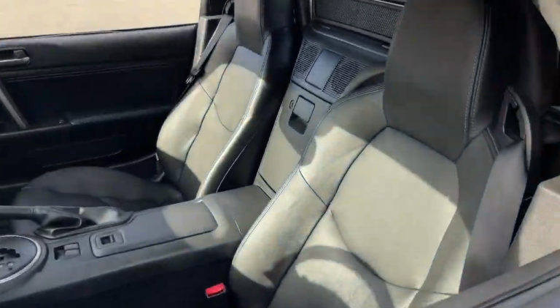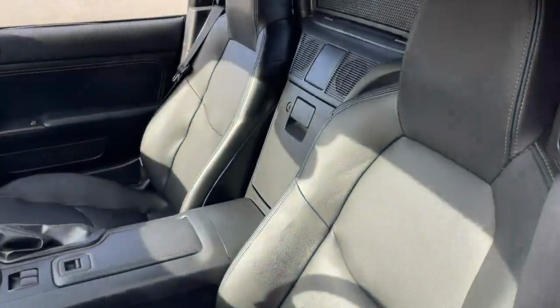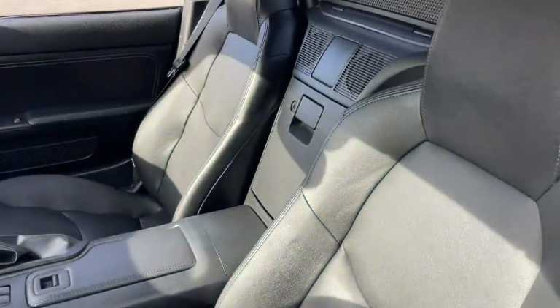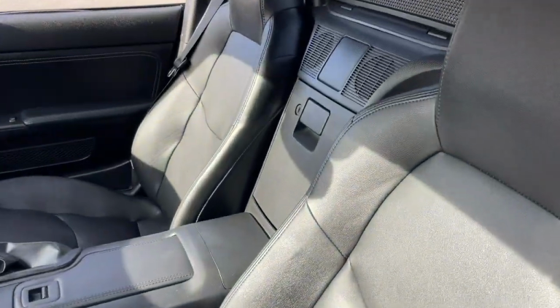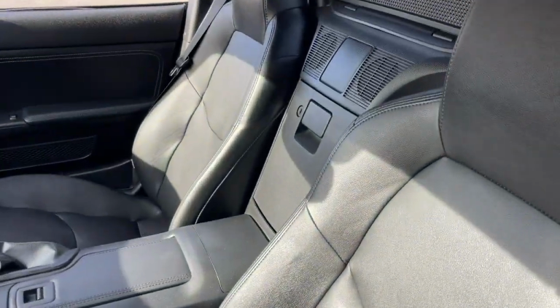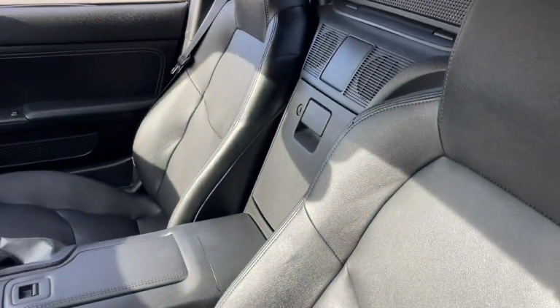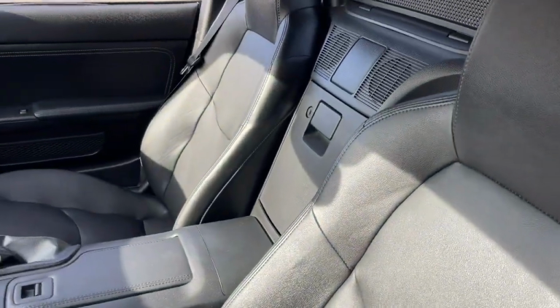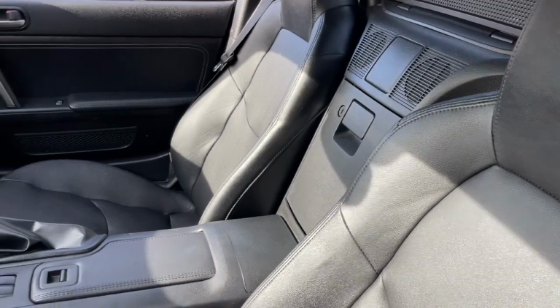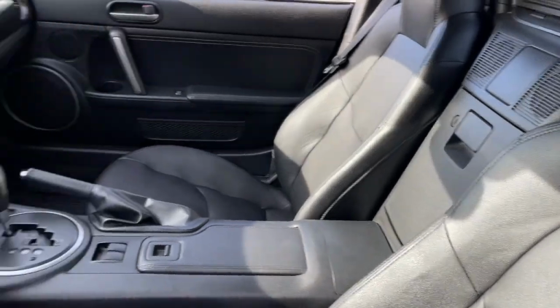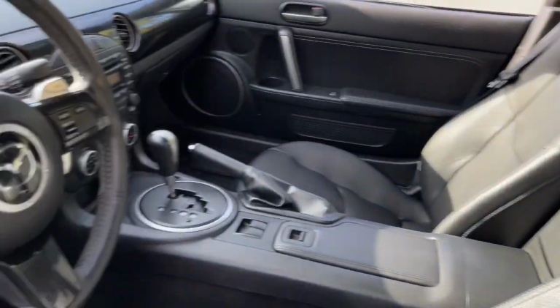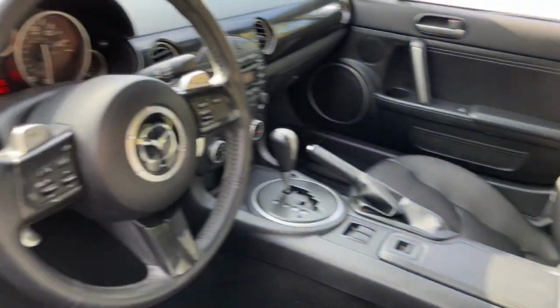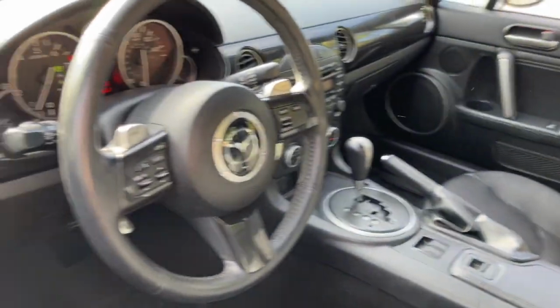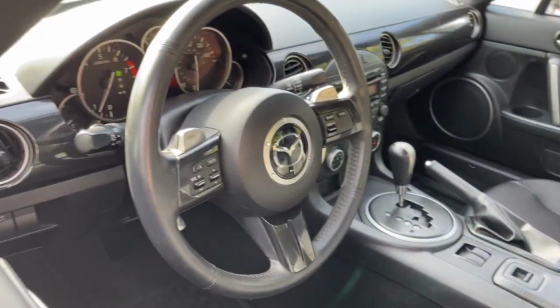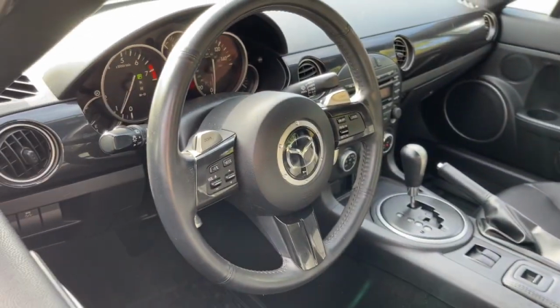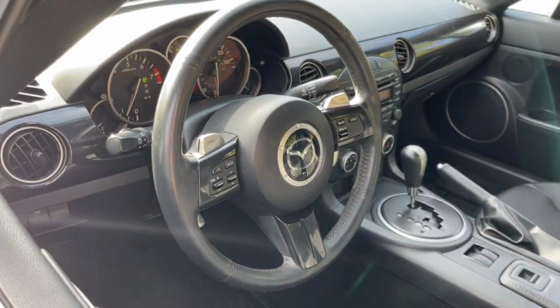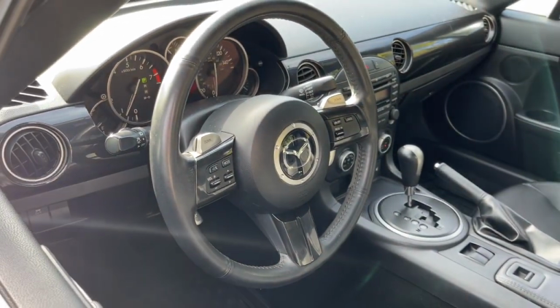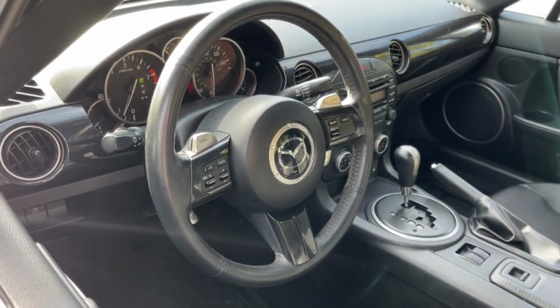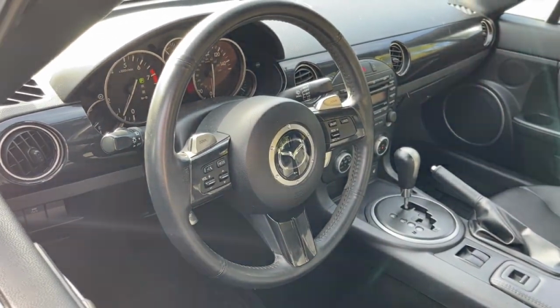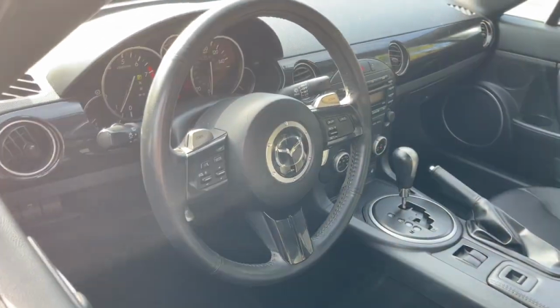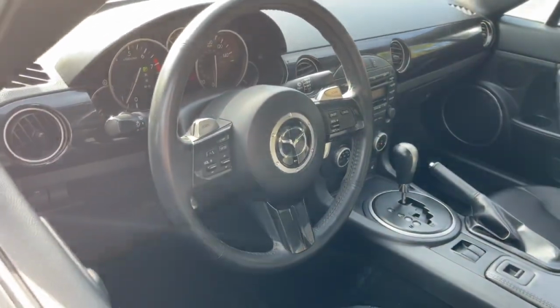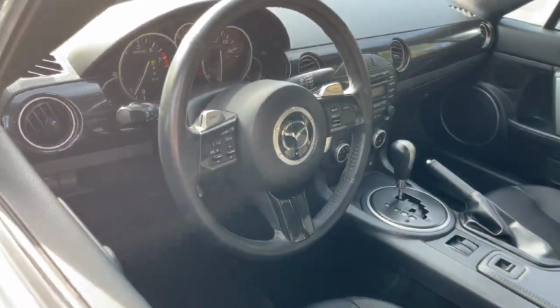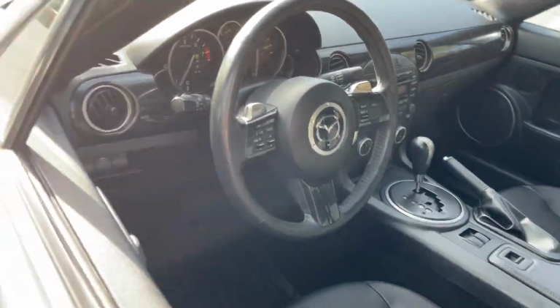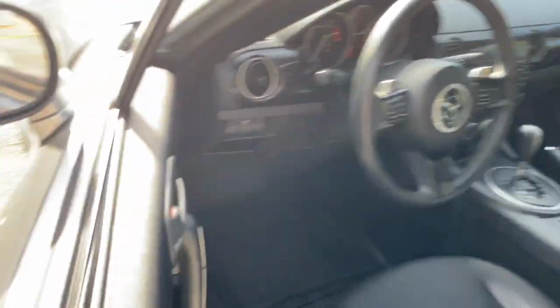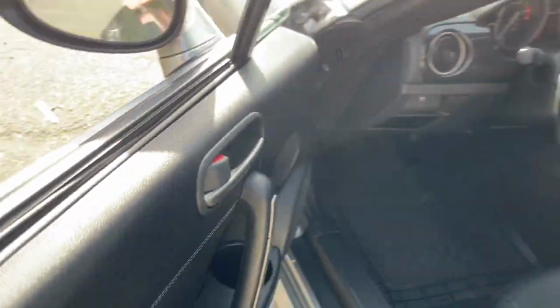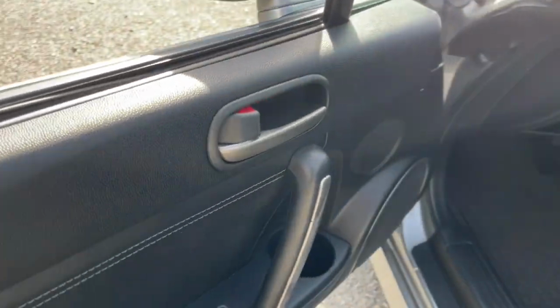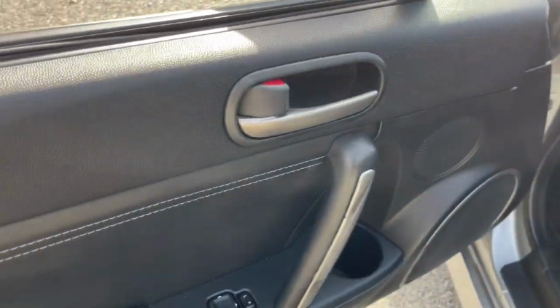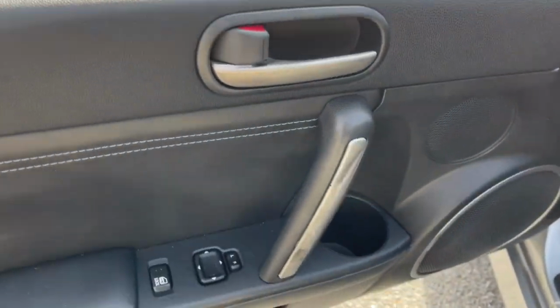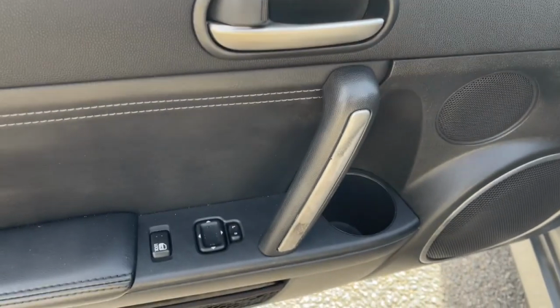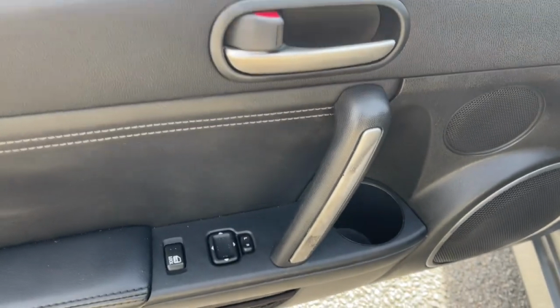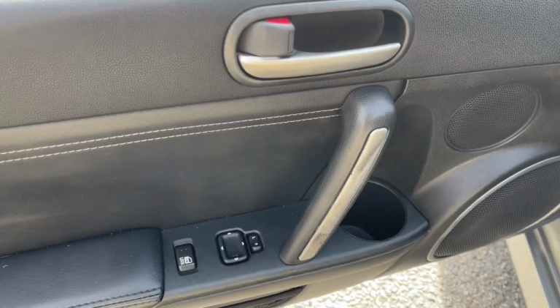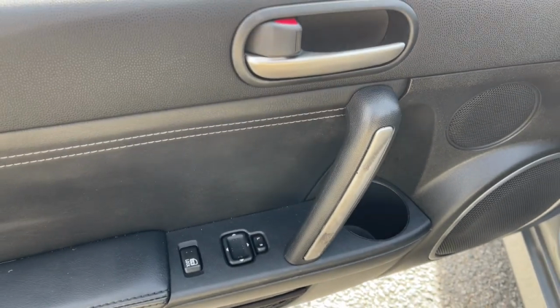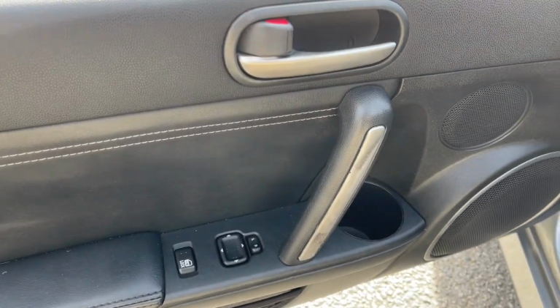Get into this stunning MX-5 Miata, the iconic affordable sports car with a firm, balanced ride, ideal driving position, and spirited performance.